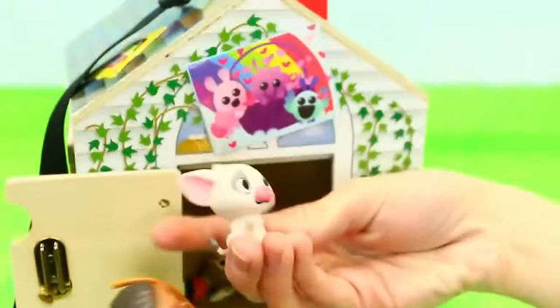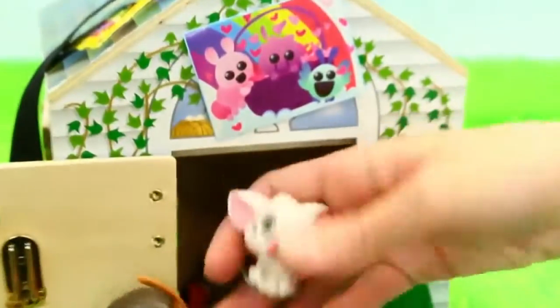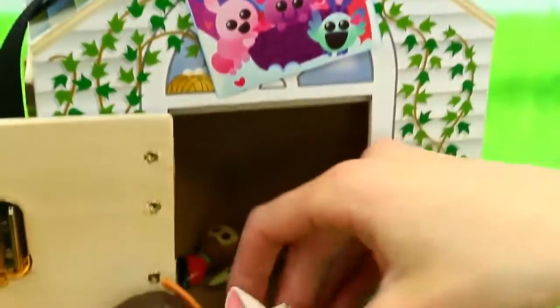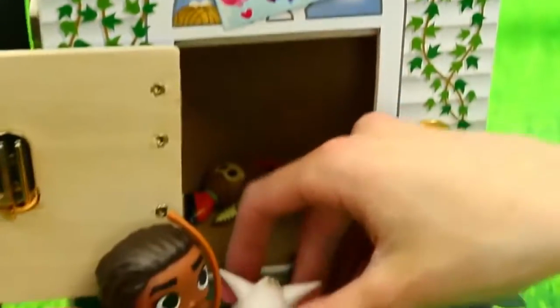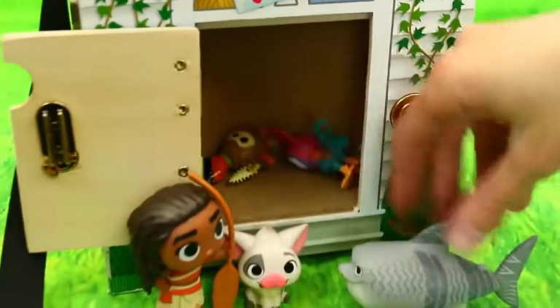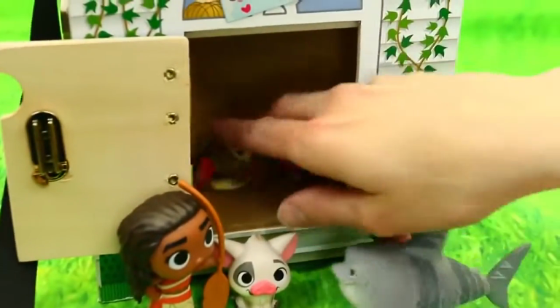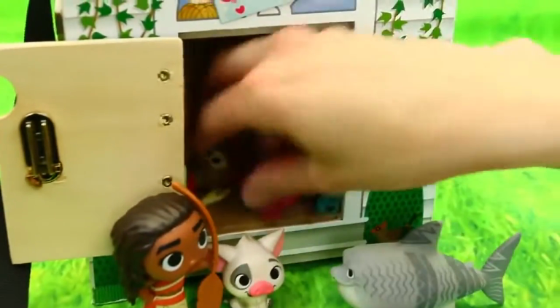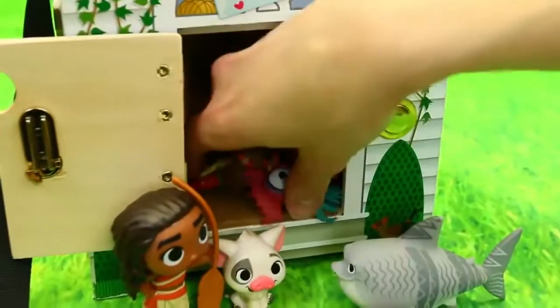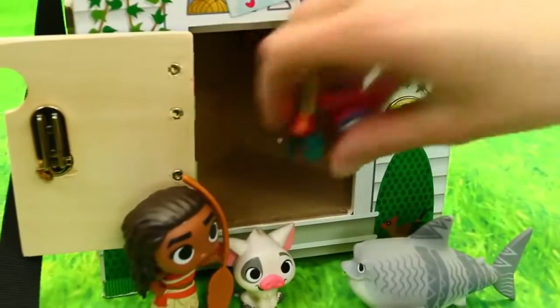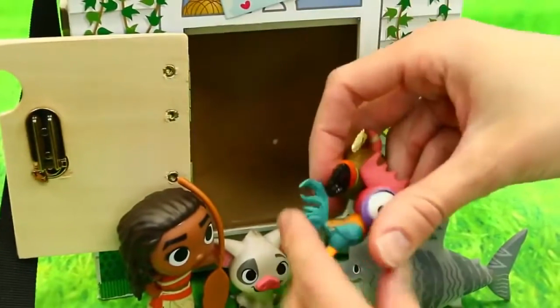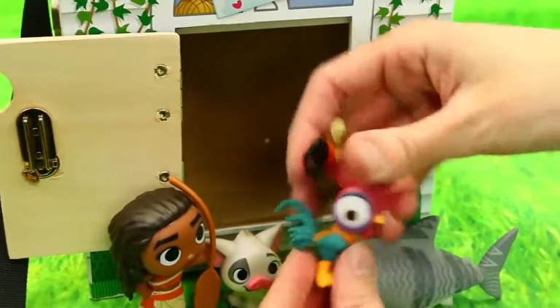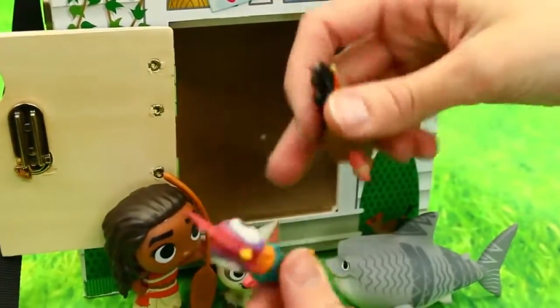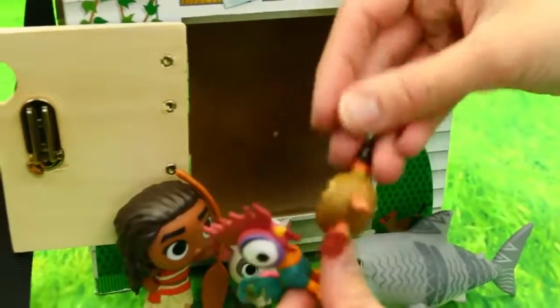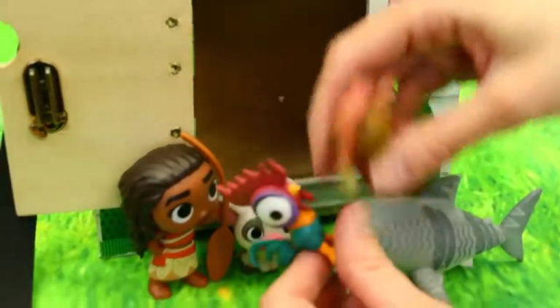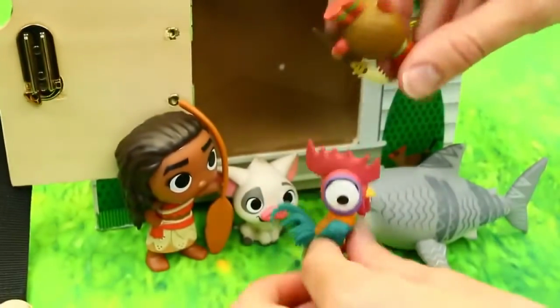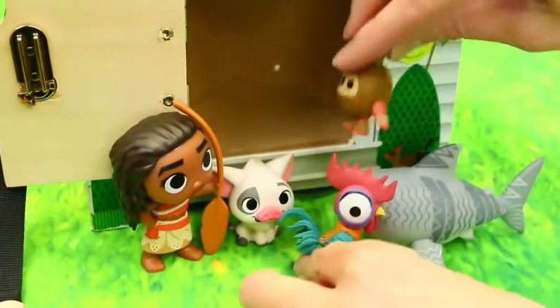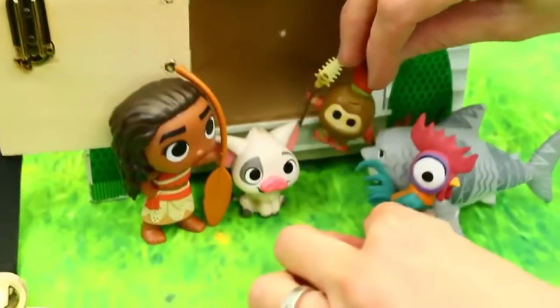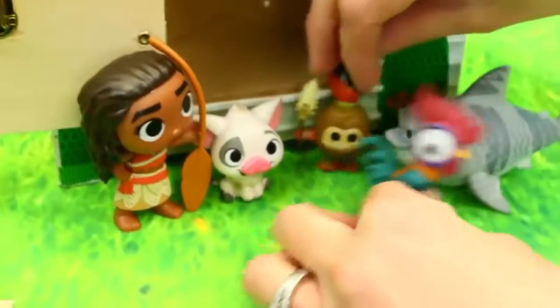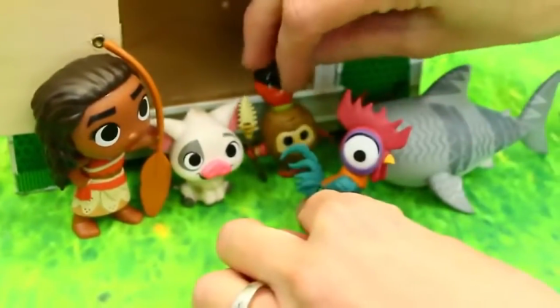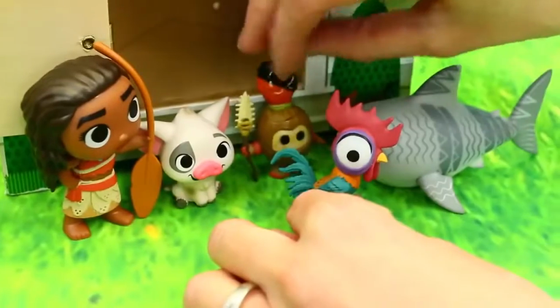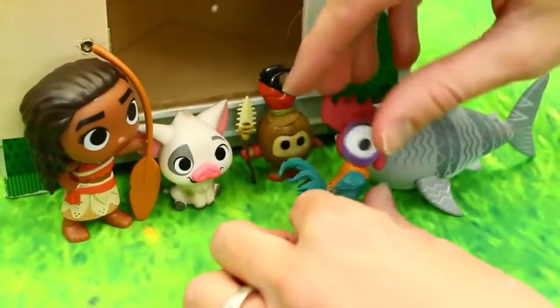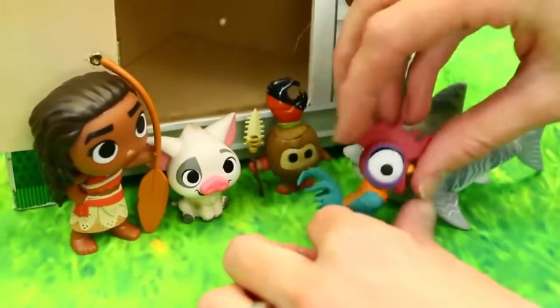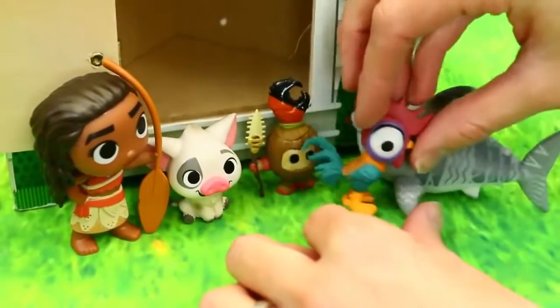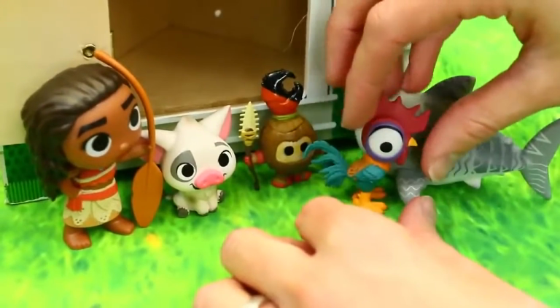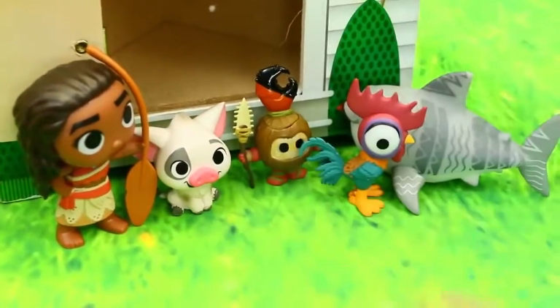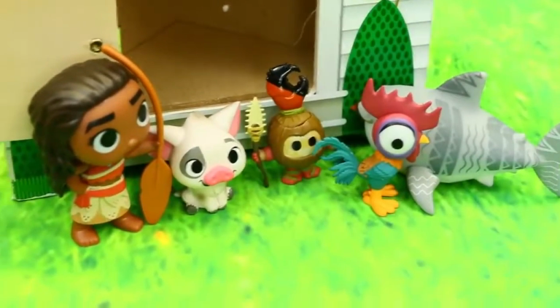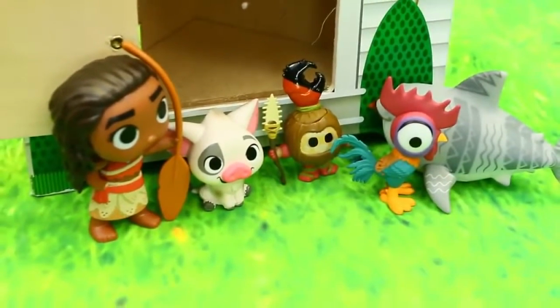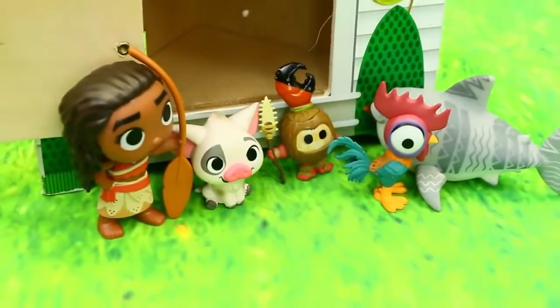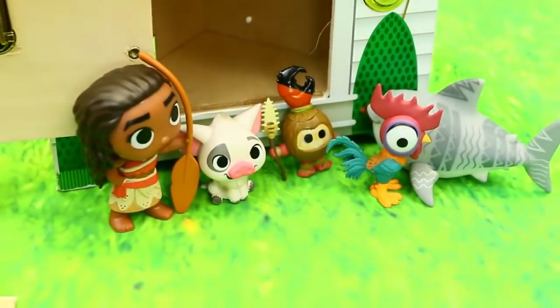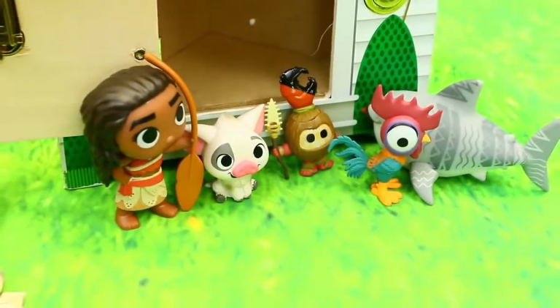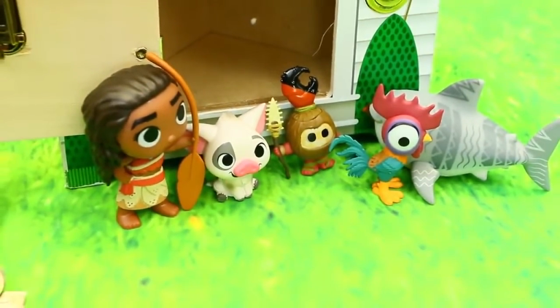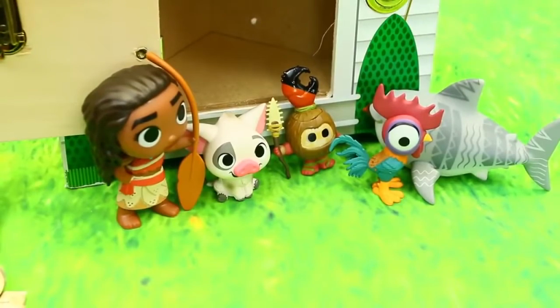And Hakamura too. And Heihei too. She really likes Heihei - it's like the dumb chicken. This is cool. Wow, we got a lot of stuff!